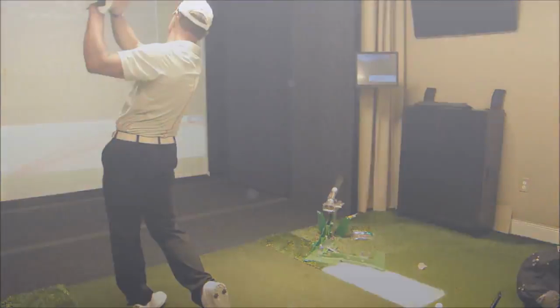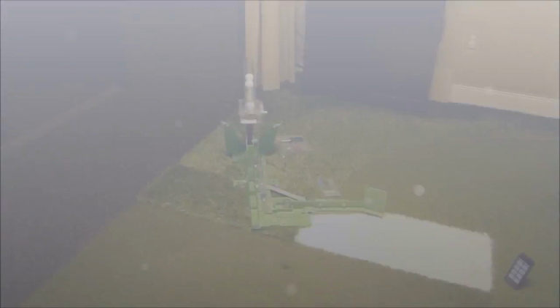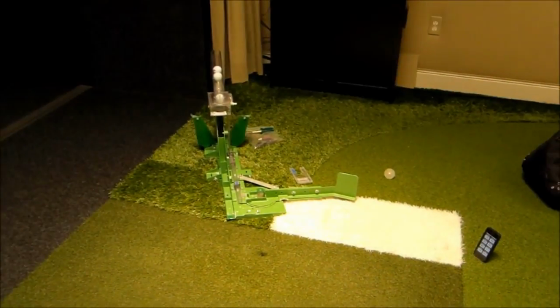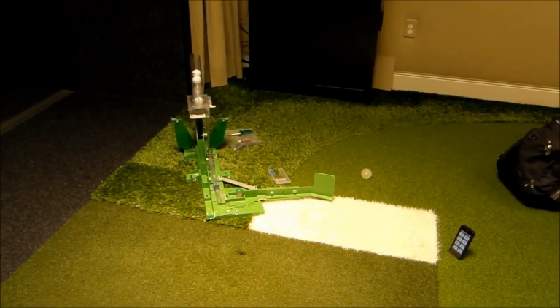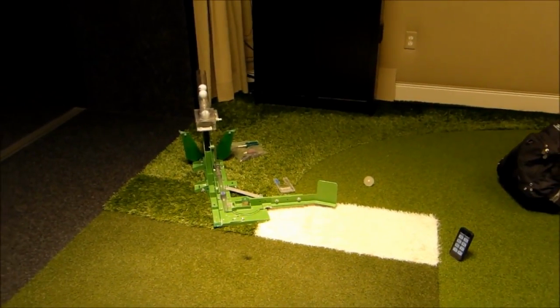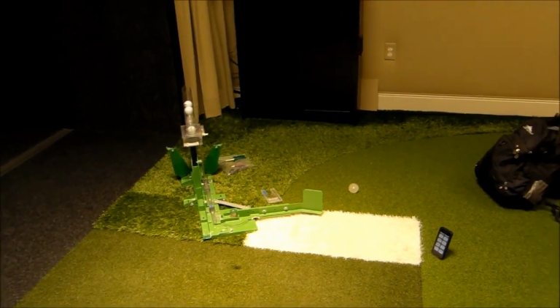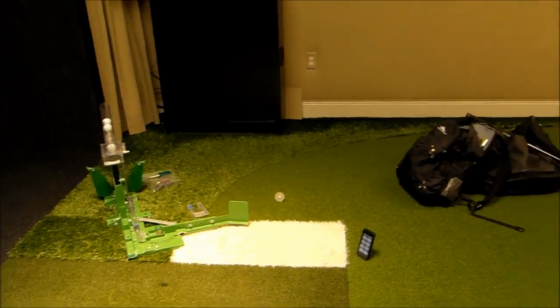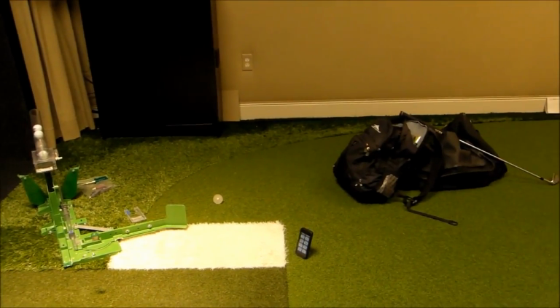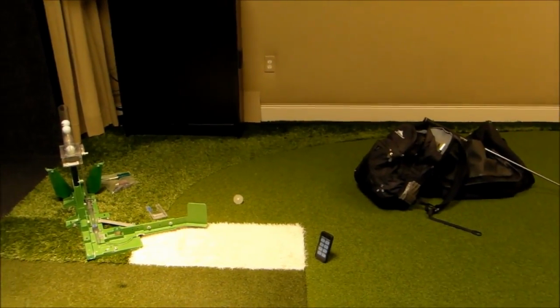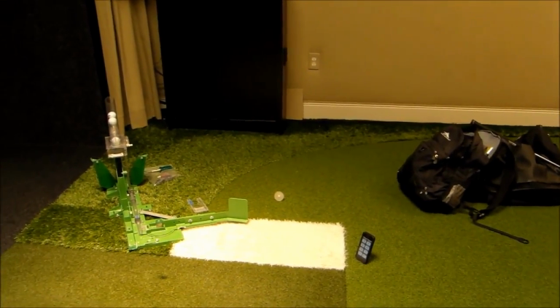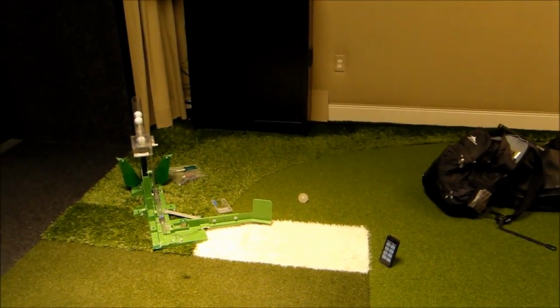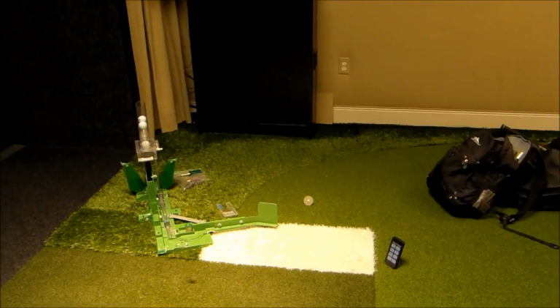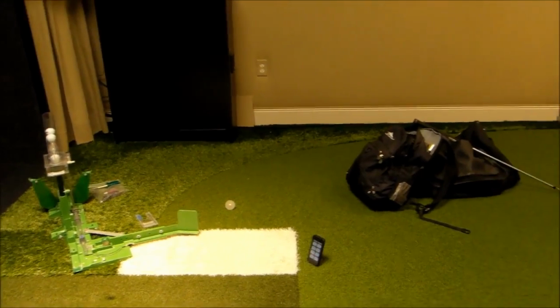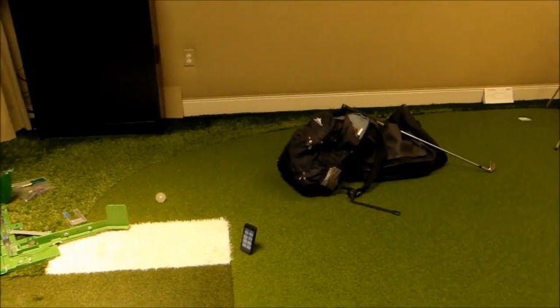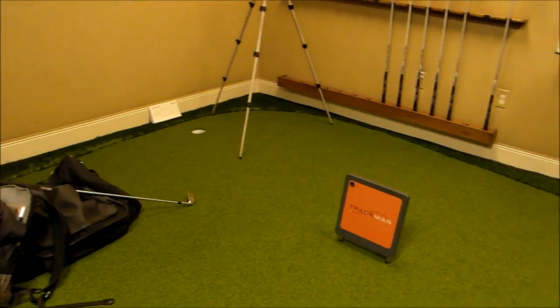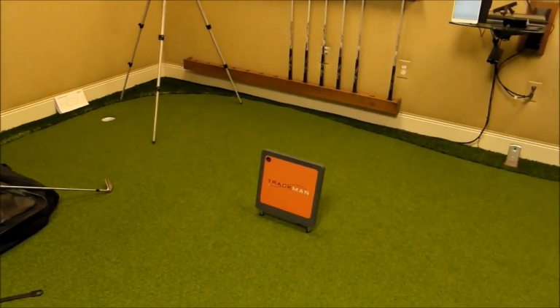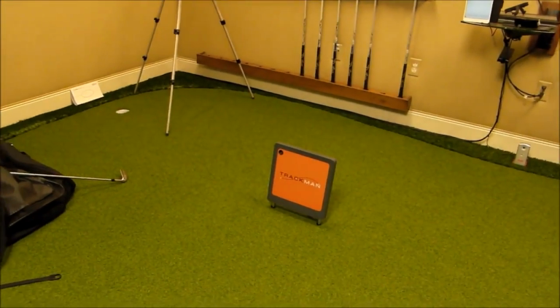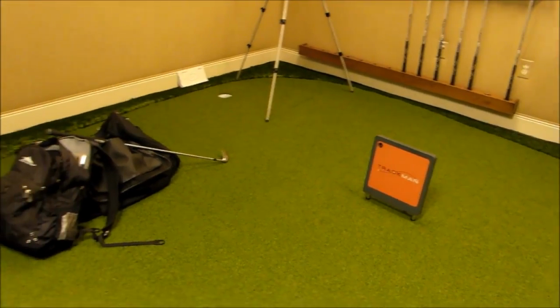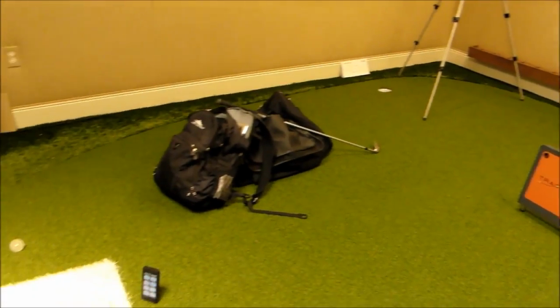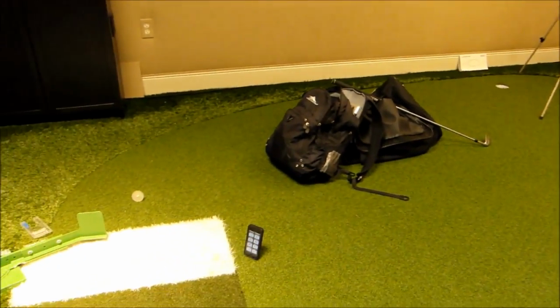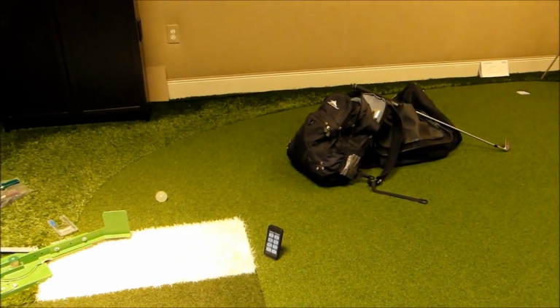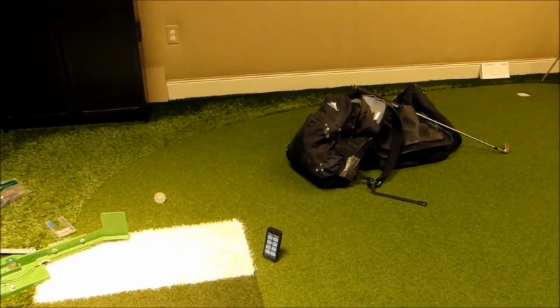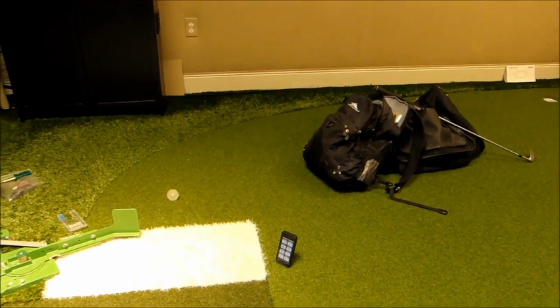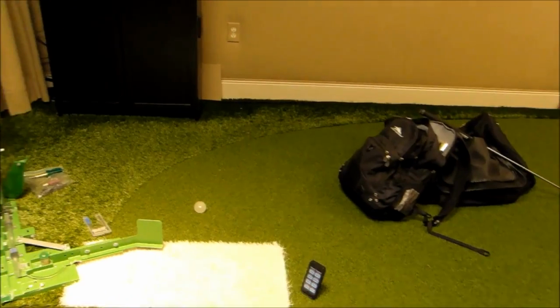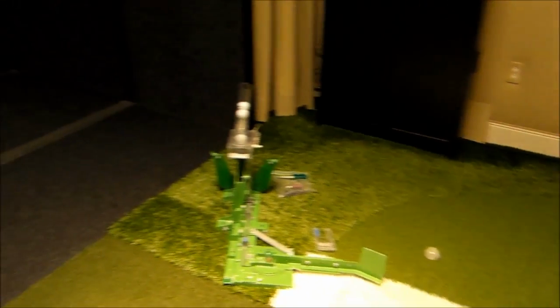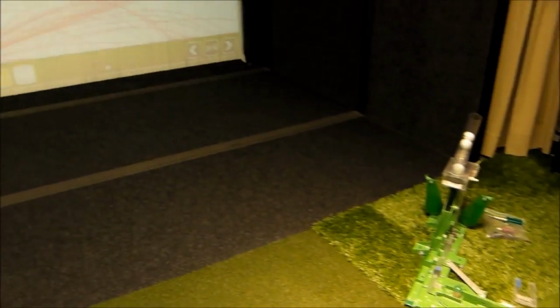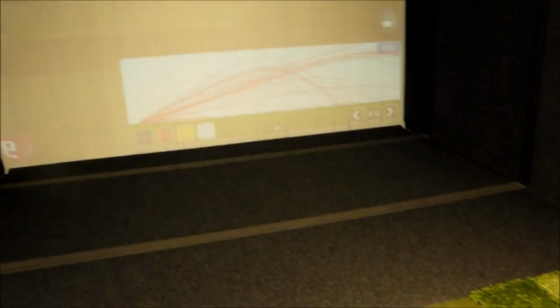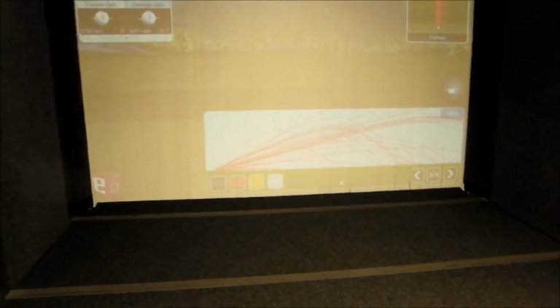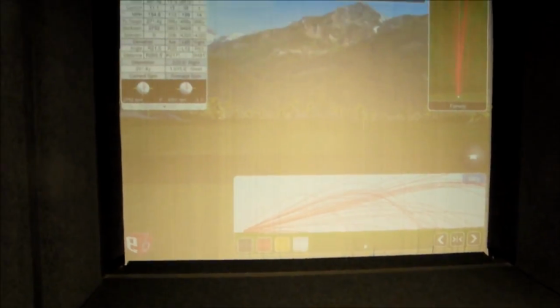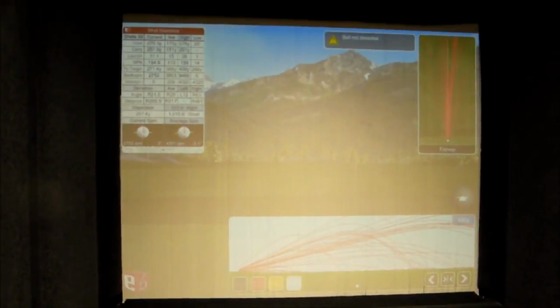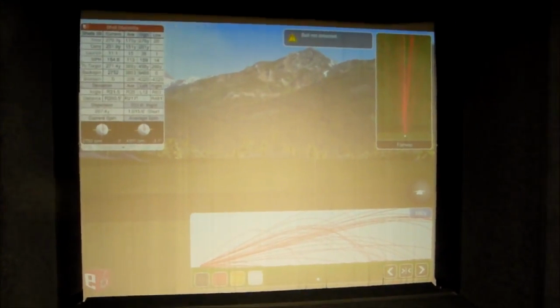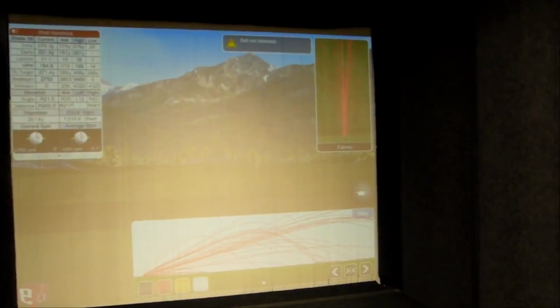Hey everybody, I'm testing a new golf ball delivery system my friend has in a patent pending stage right now. My TrackMan is talking to my phone right there and I'm also on an About Golf simulator here at Martis Camp.